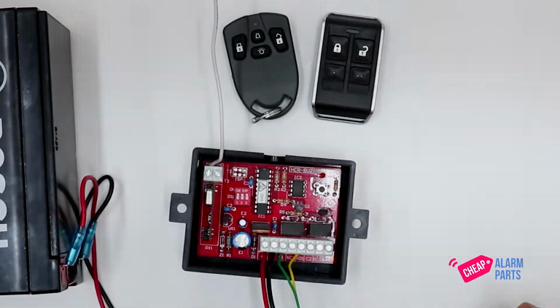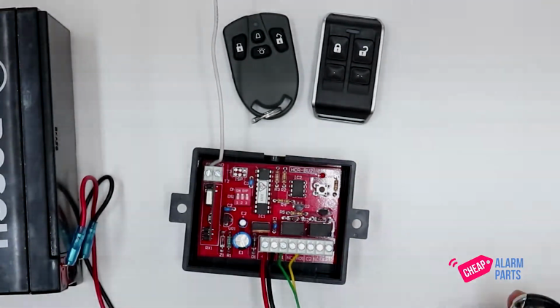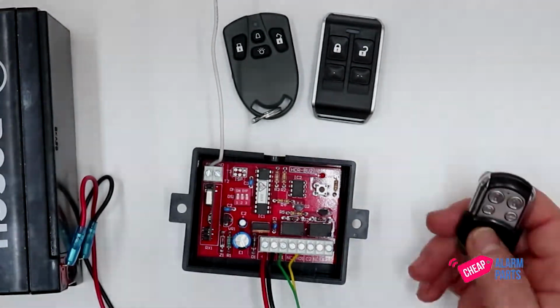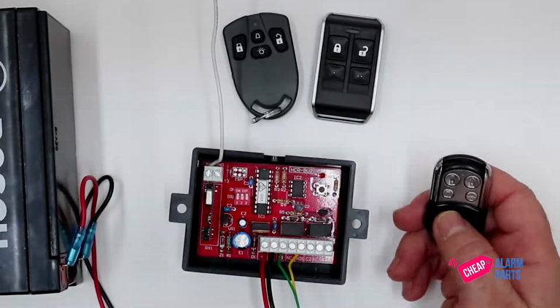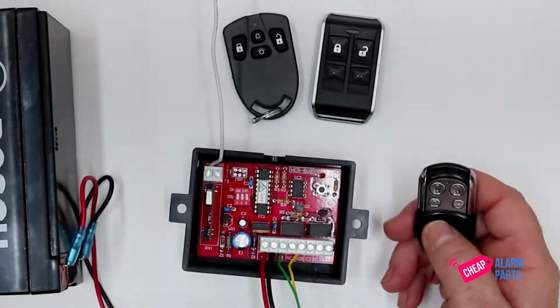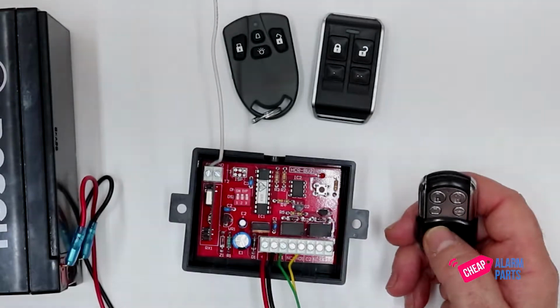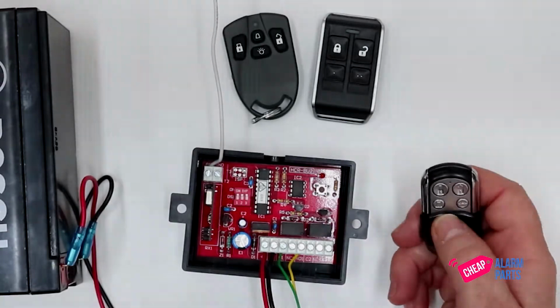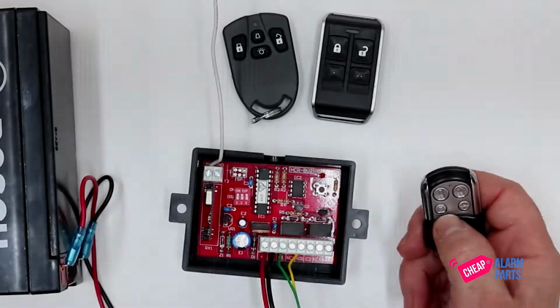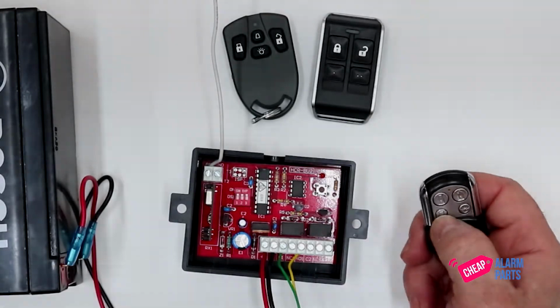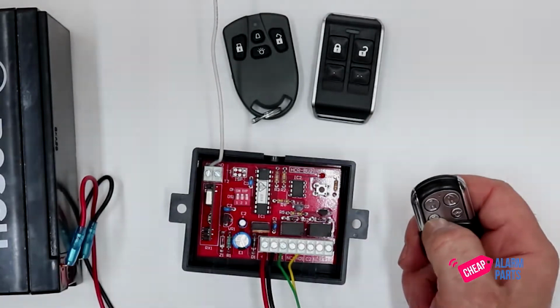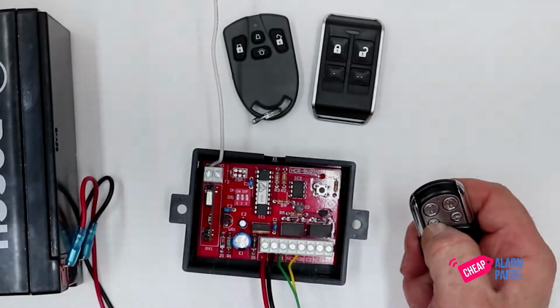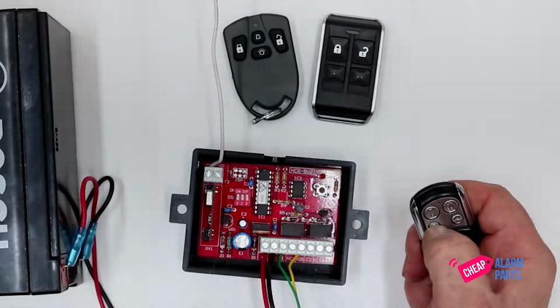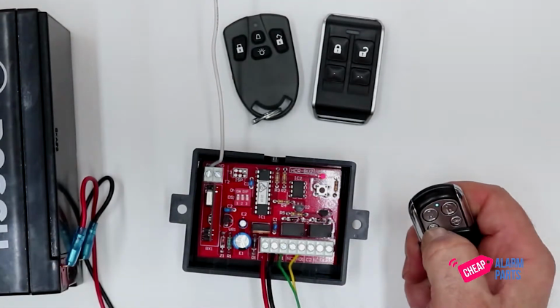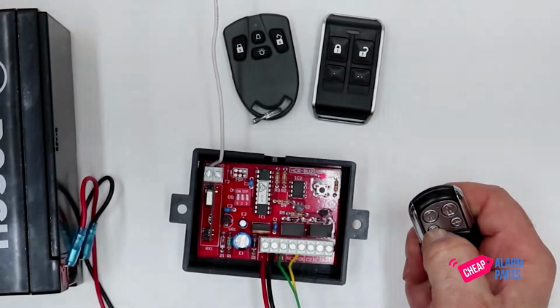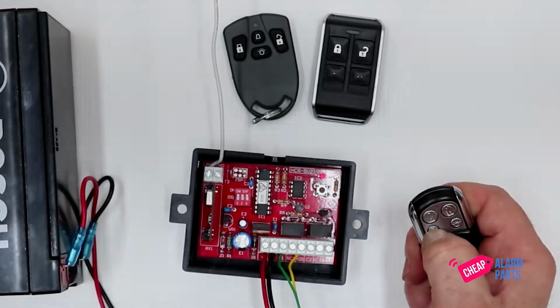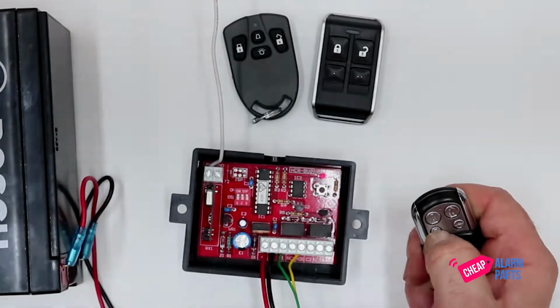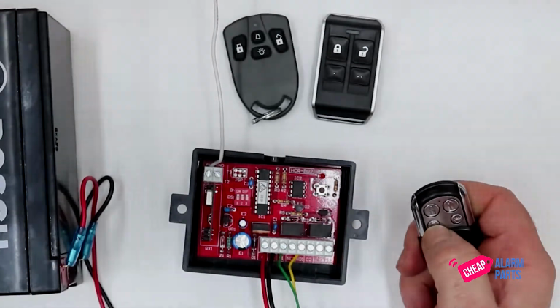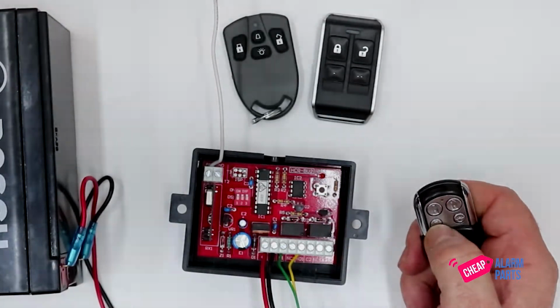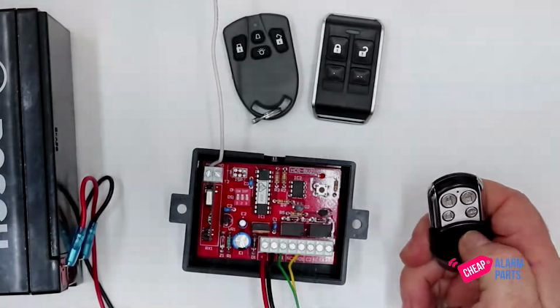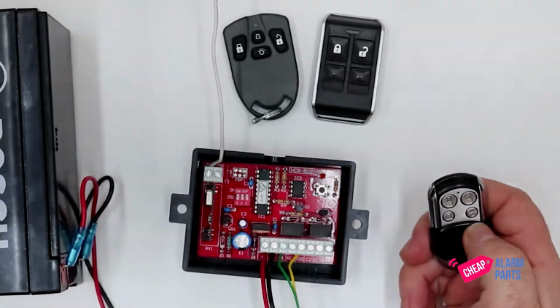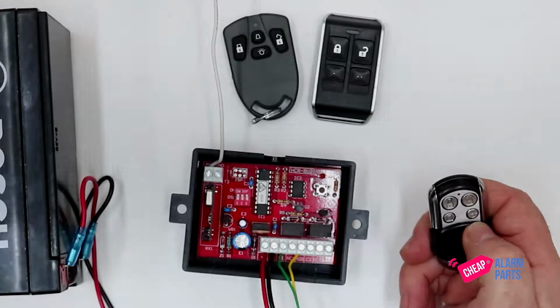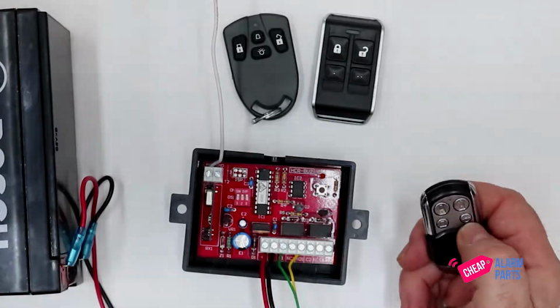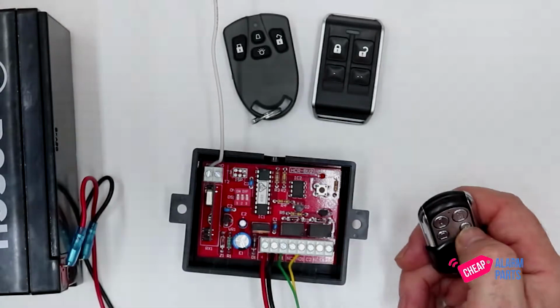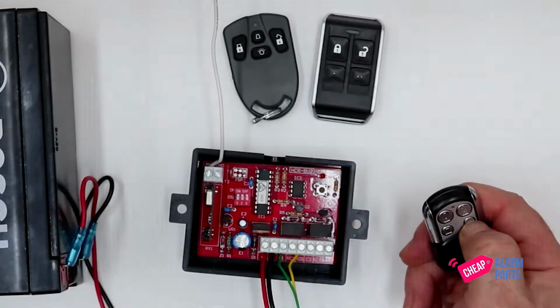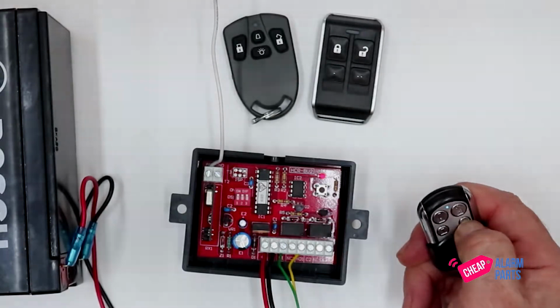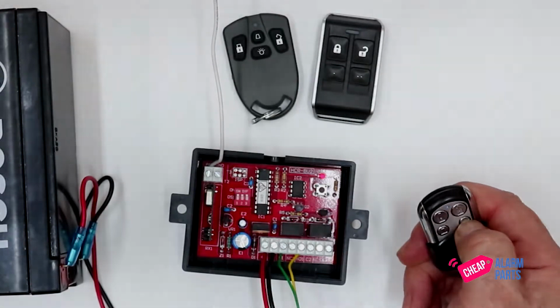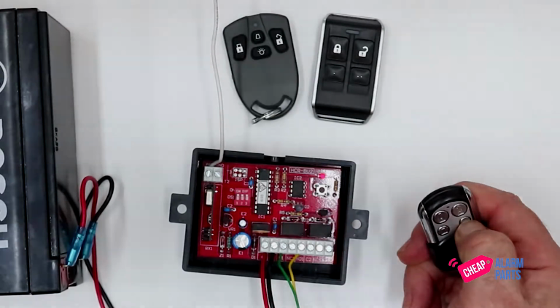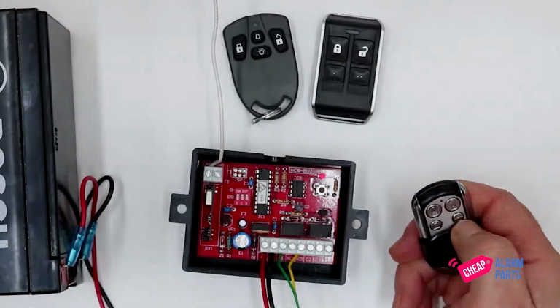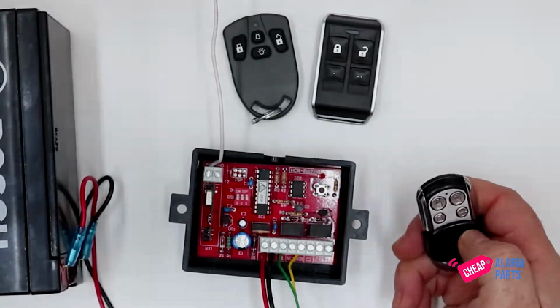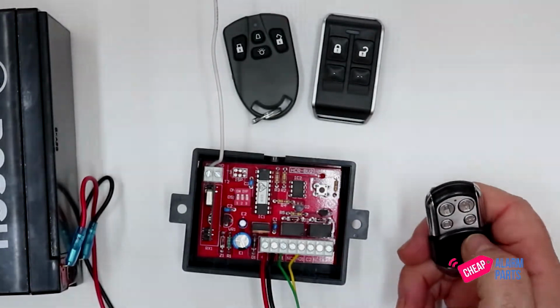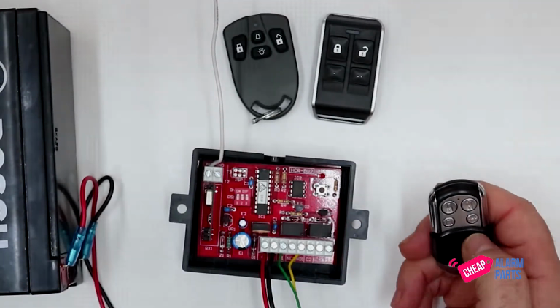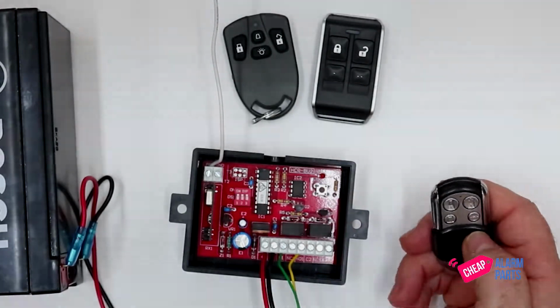Let's see if this remote control works now. If you press the auxiliary button on the remote control, relay one clicks when we press that button and relay two clicks when we press that button.